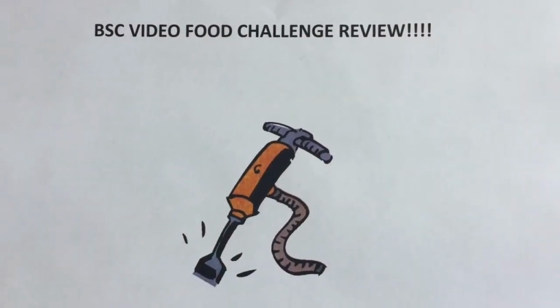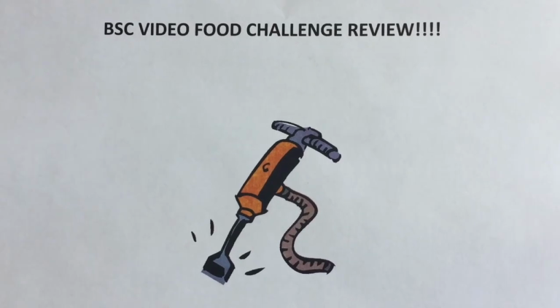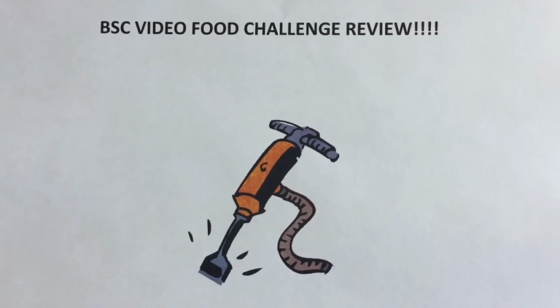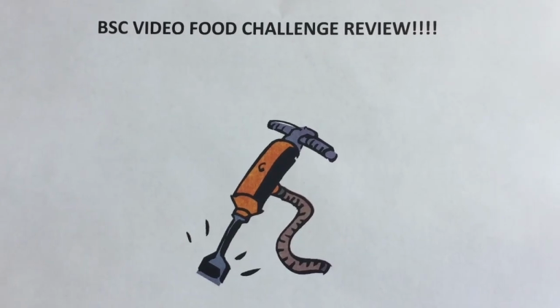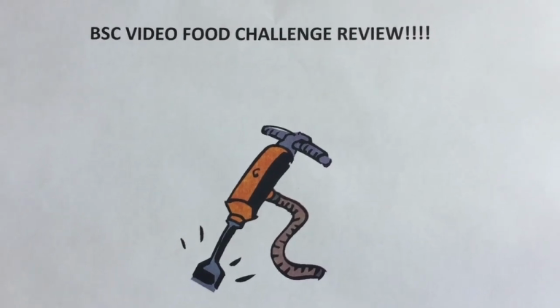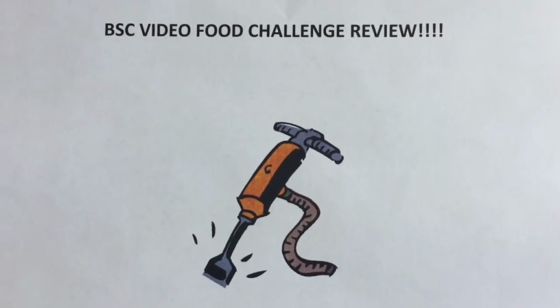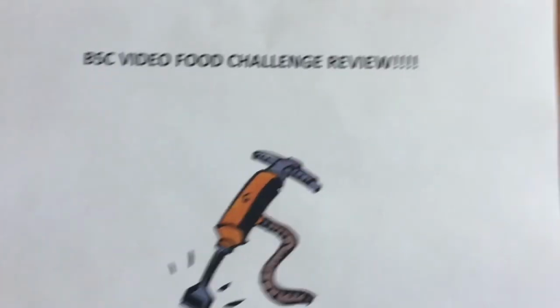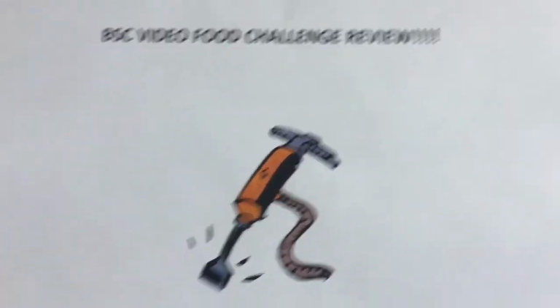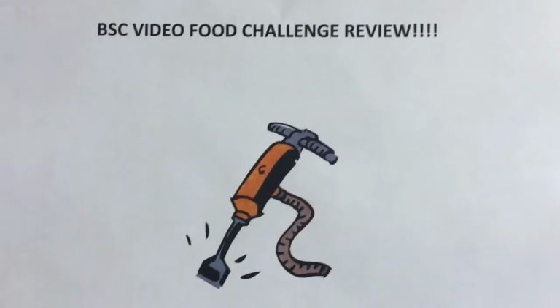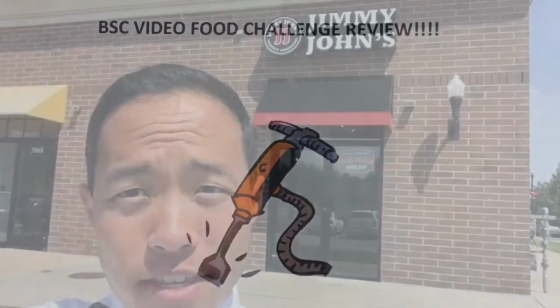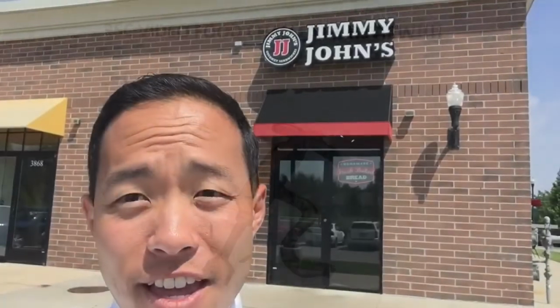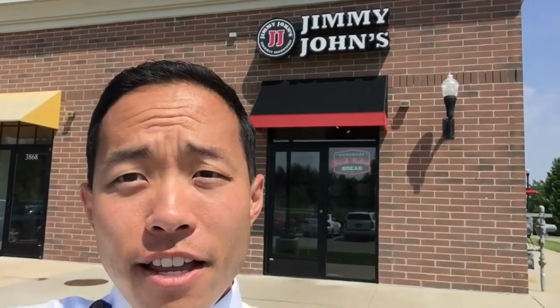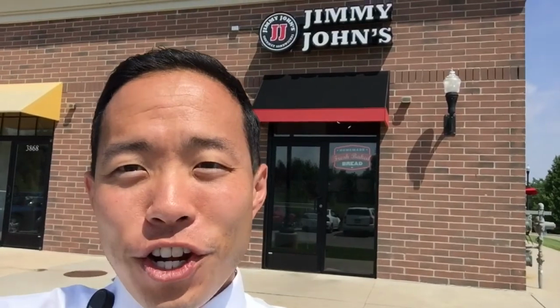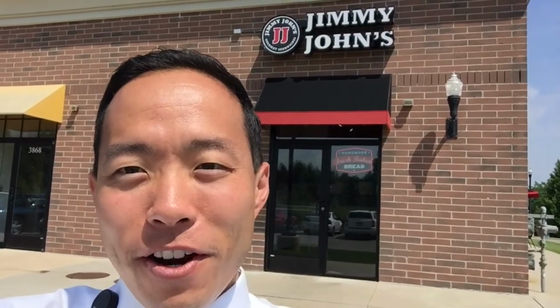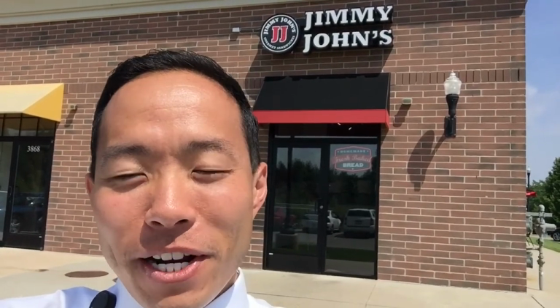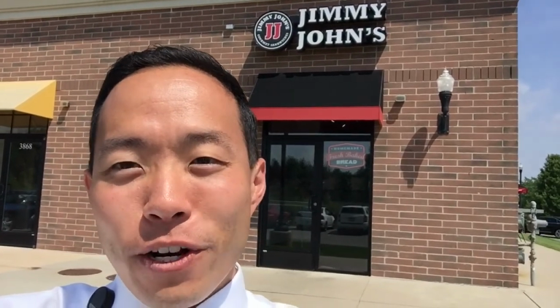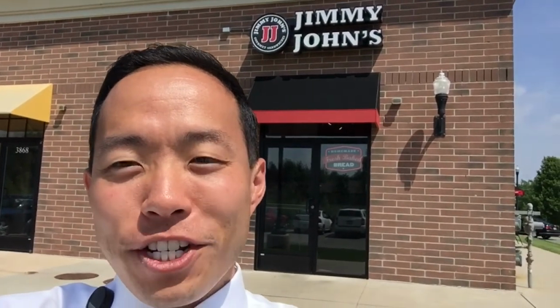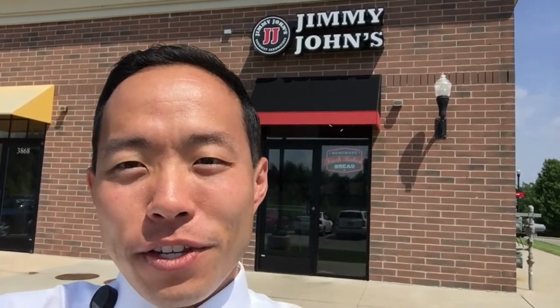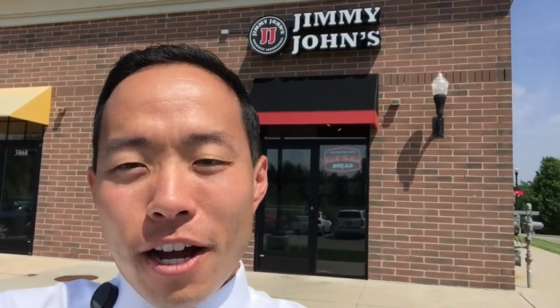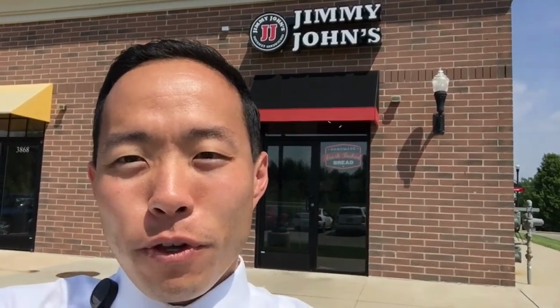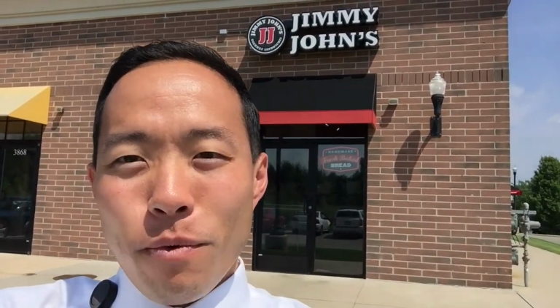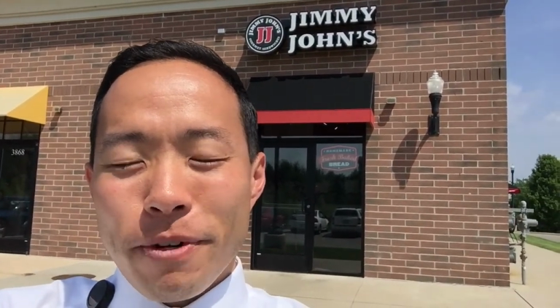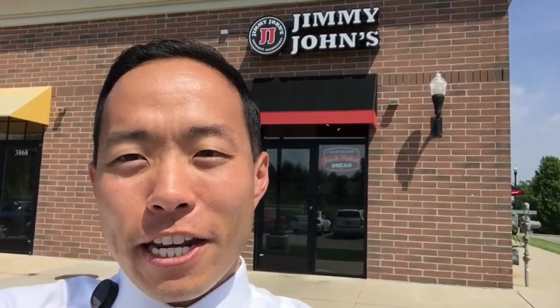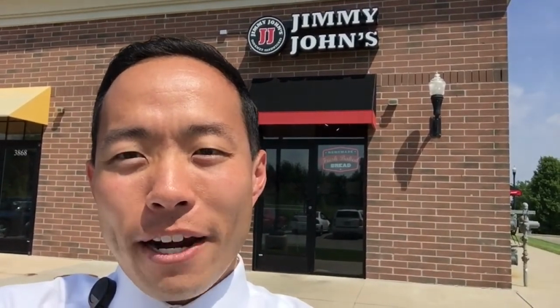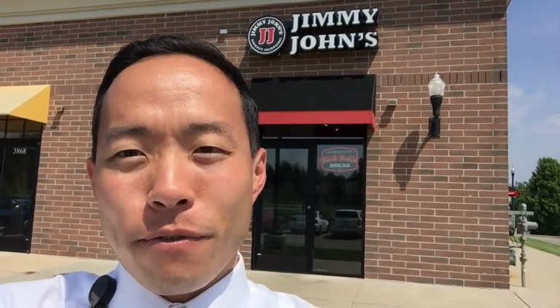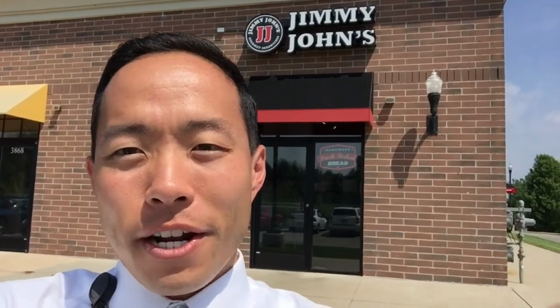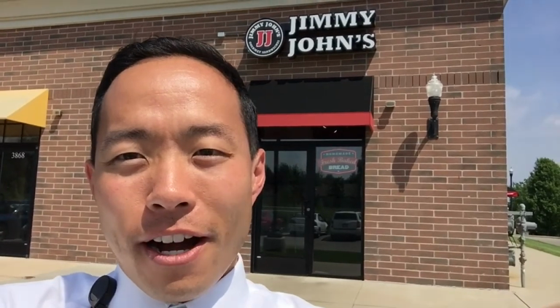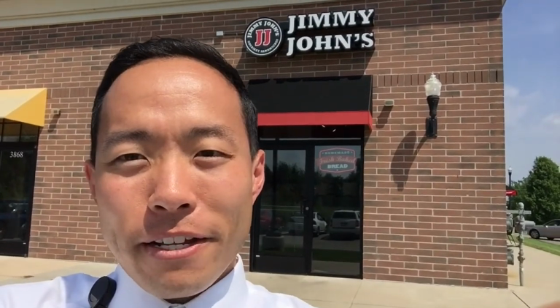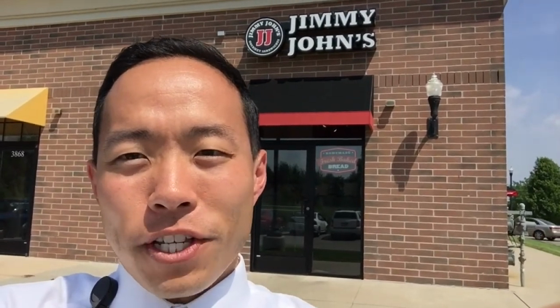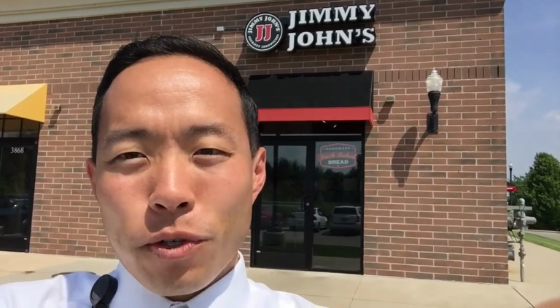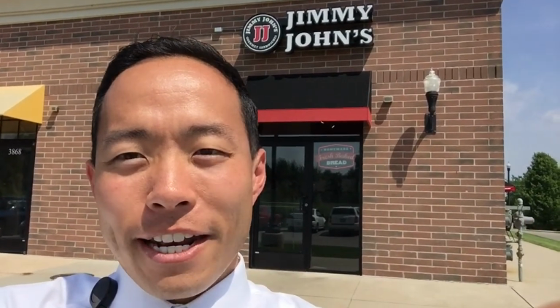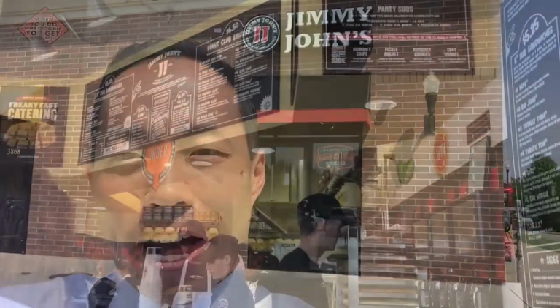This is the BSC food video challenge review. Hey, it's Jack Hammer here. Today we're gonna go to Jimmy John's to review a sandwich. Jimmy John's is a nationwide fast food chain — they make fresh sandwiches, so we're gonna head in and check it out.